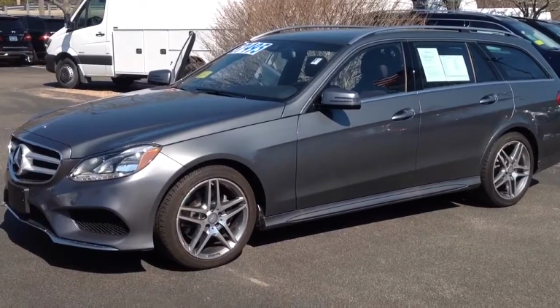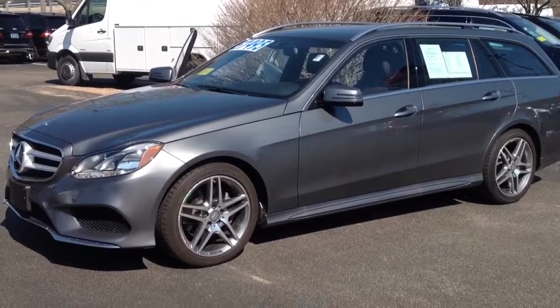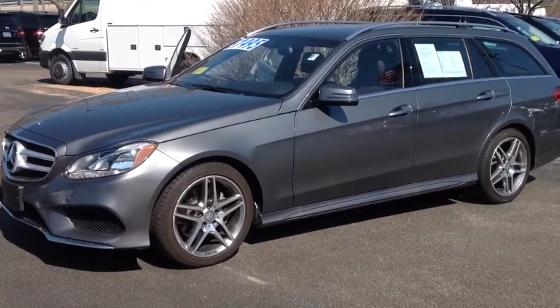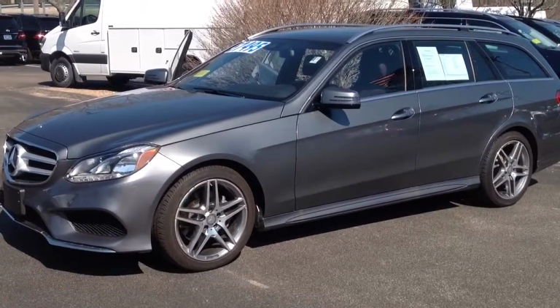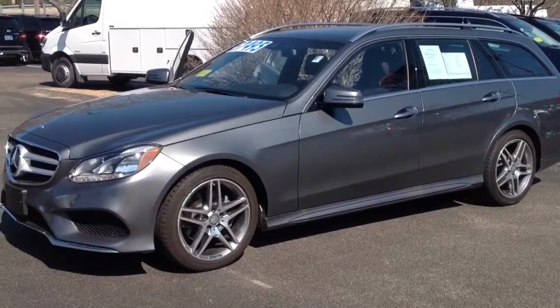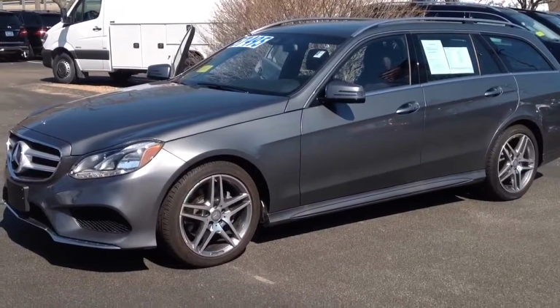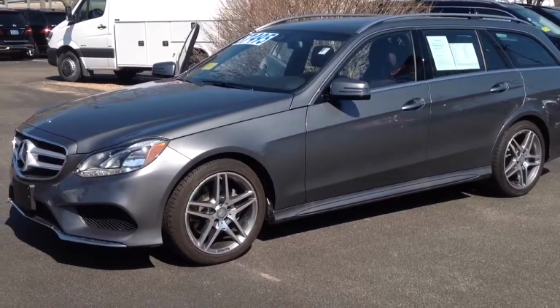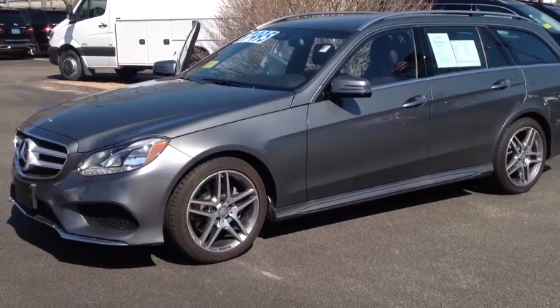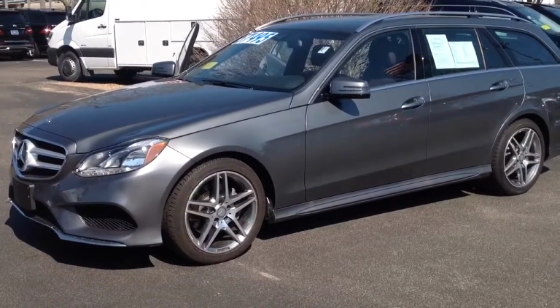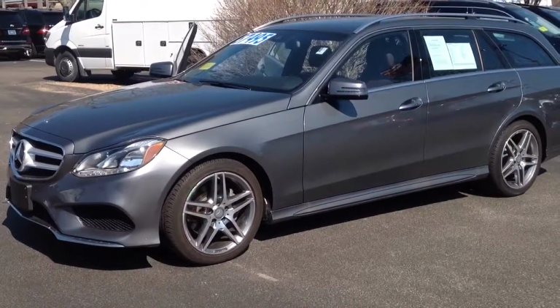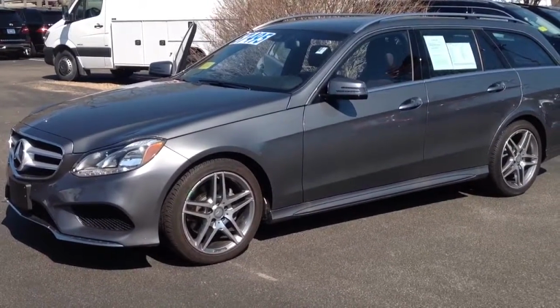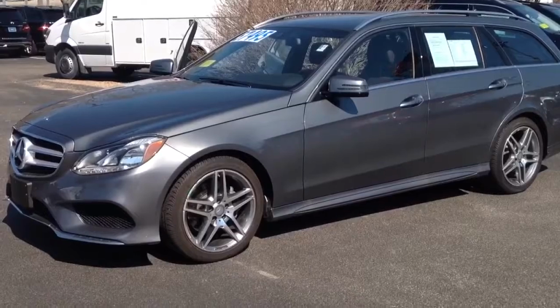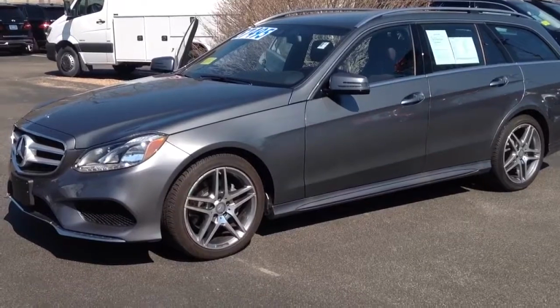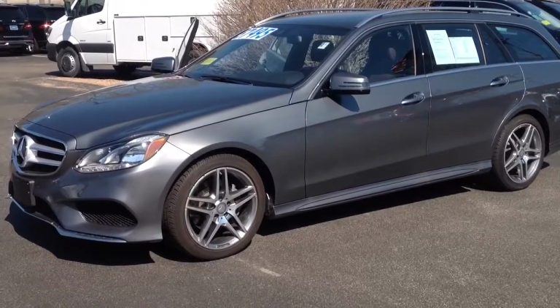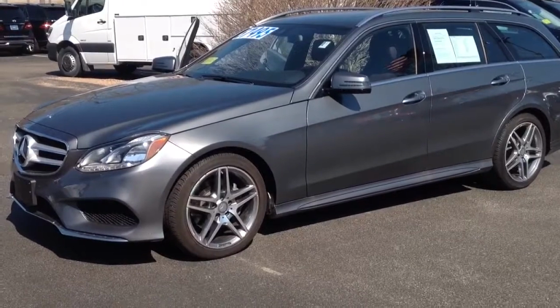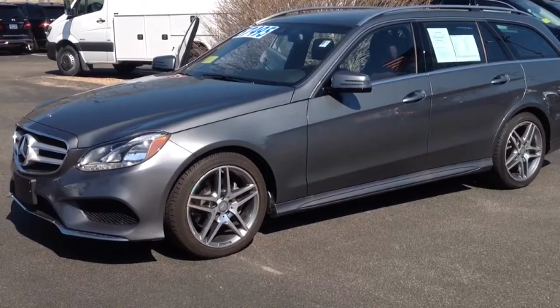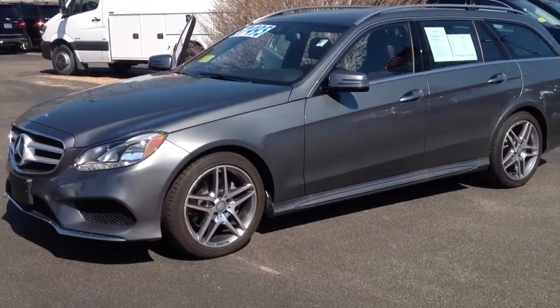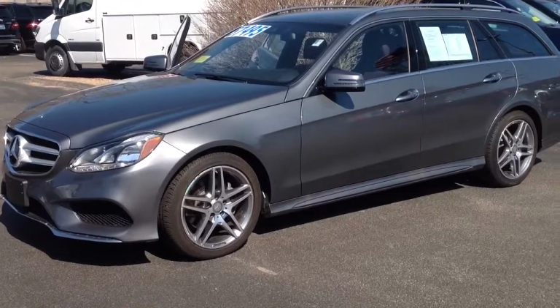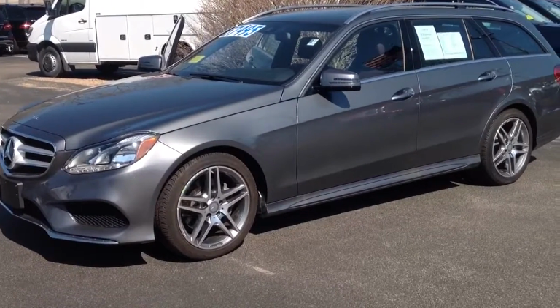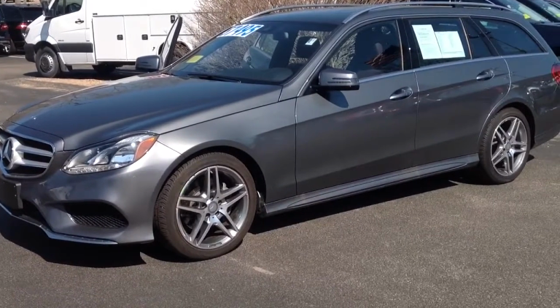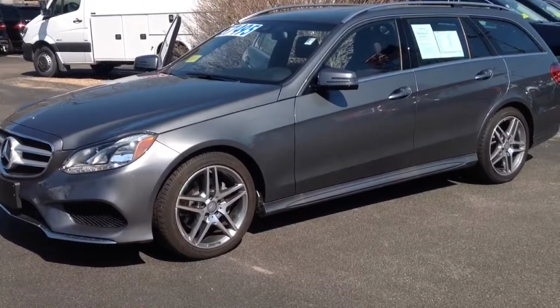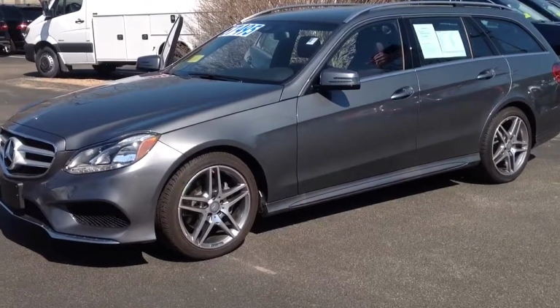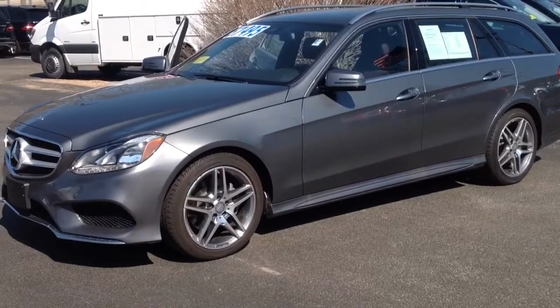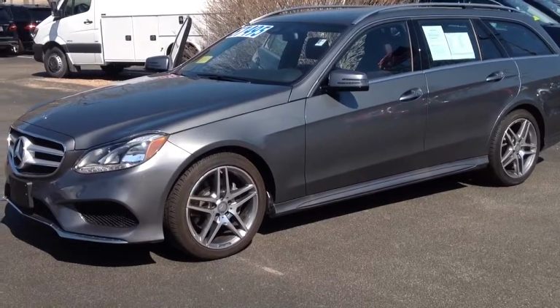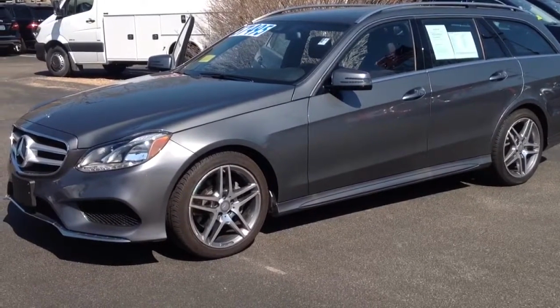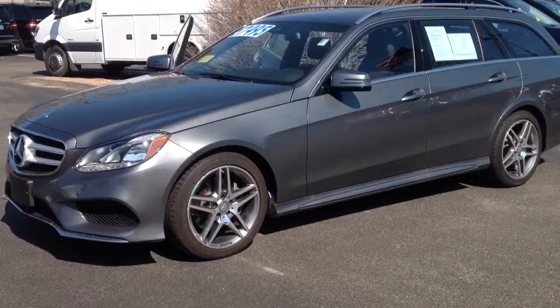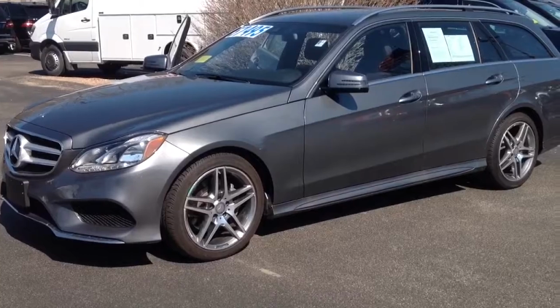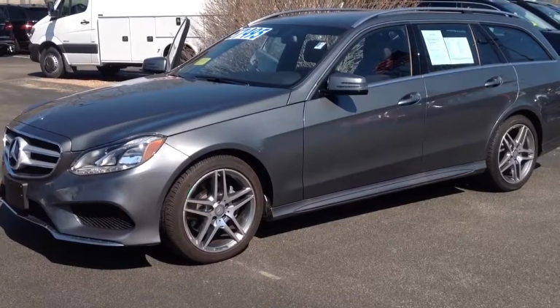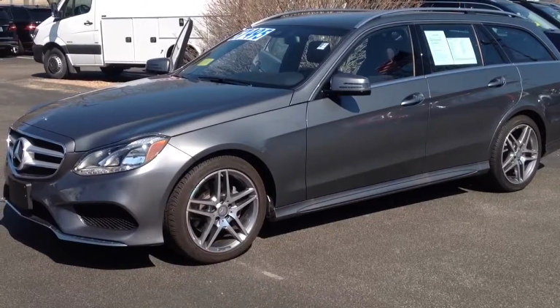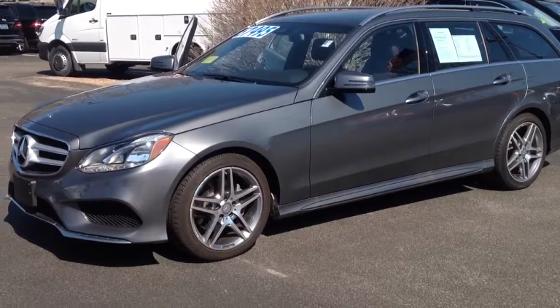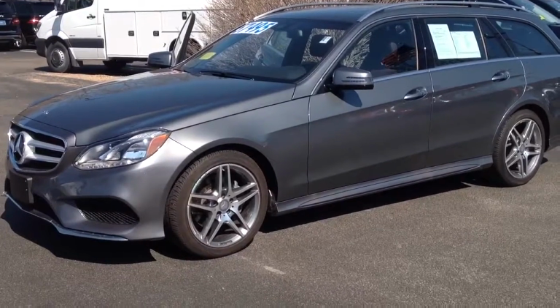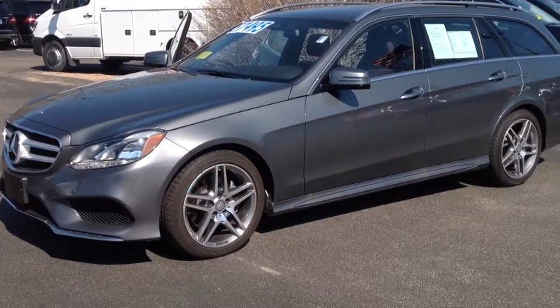All right, so that's pretty much it. Call me with any specific questions on the vehicle. You can reach me at 719-244-4244. Have a great day, bye bye.